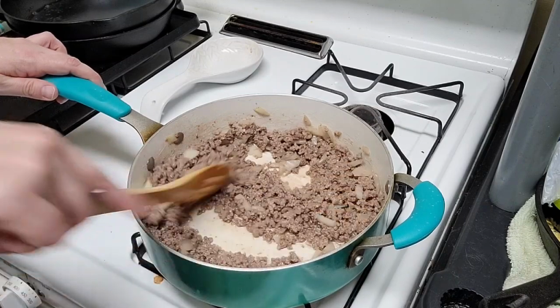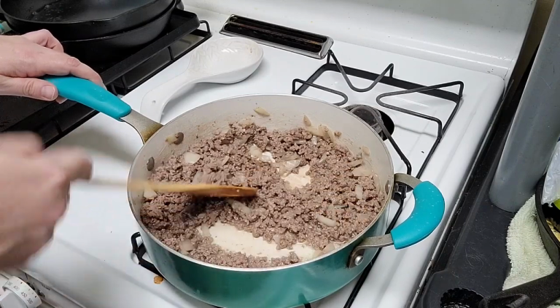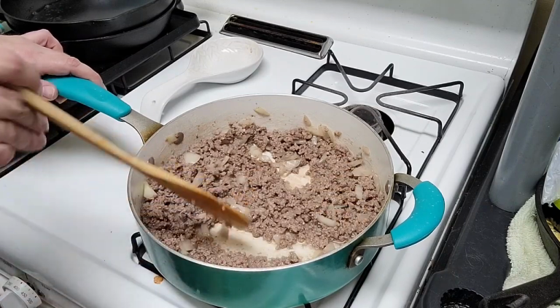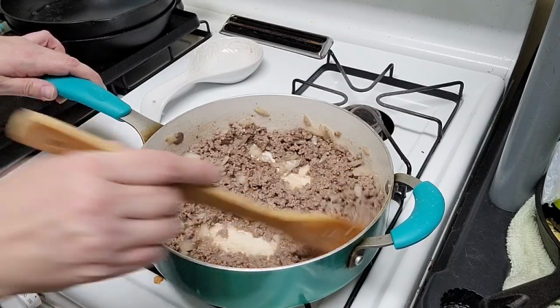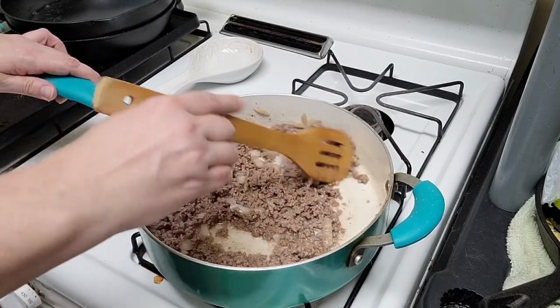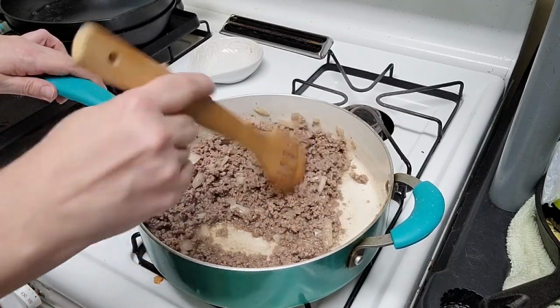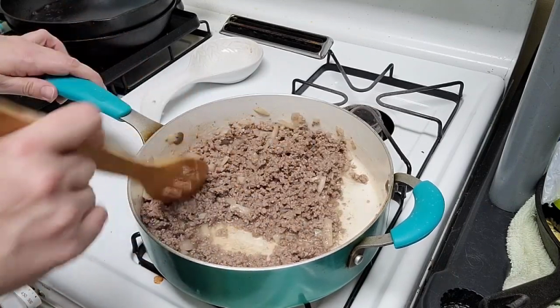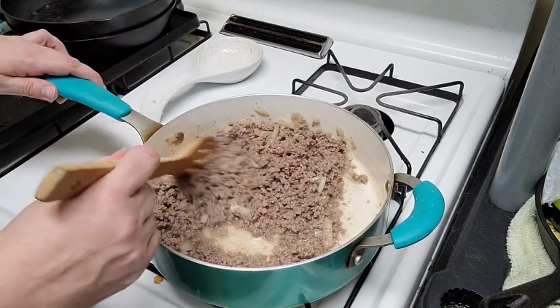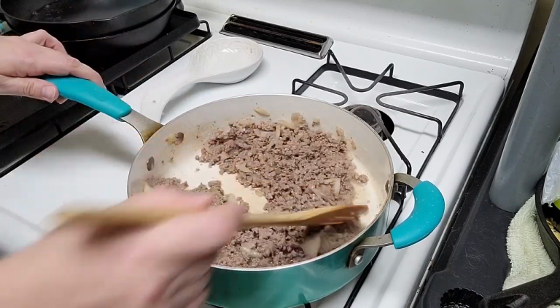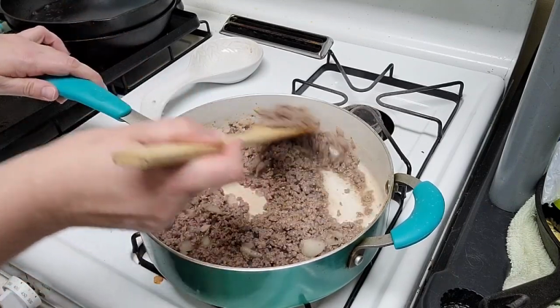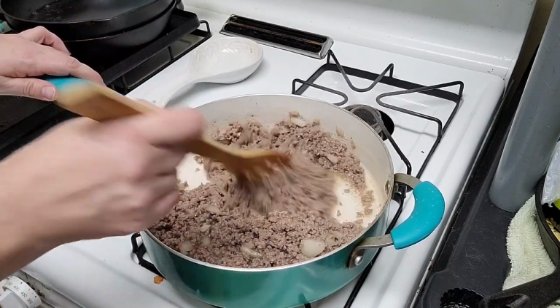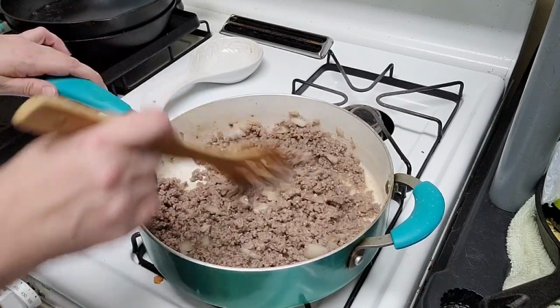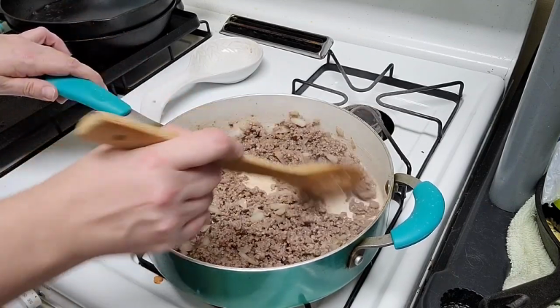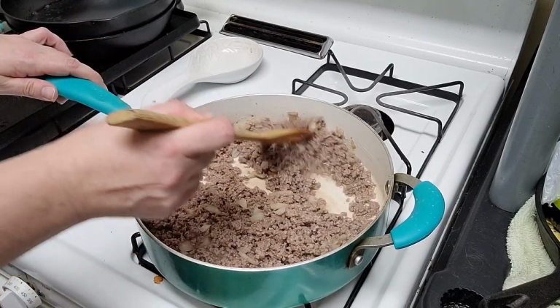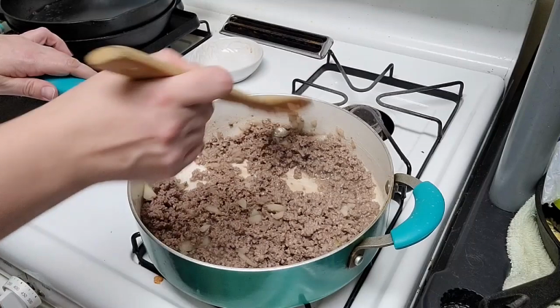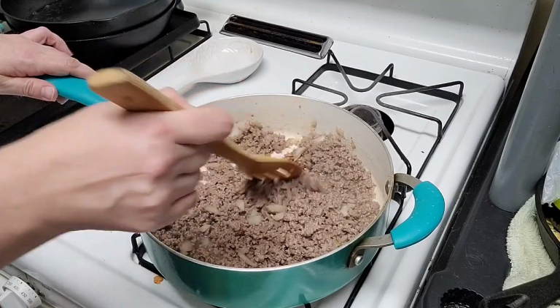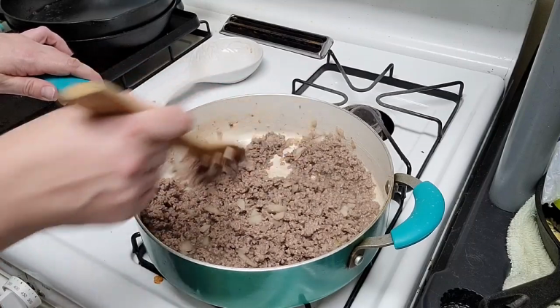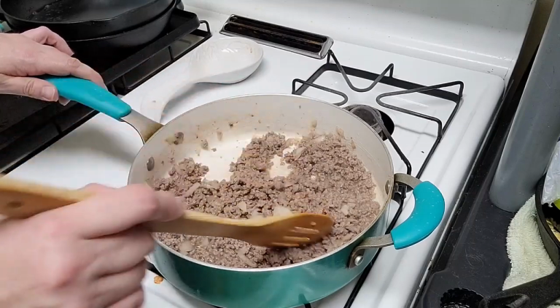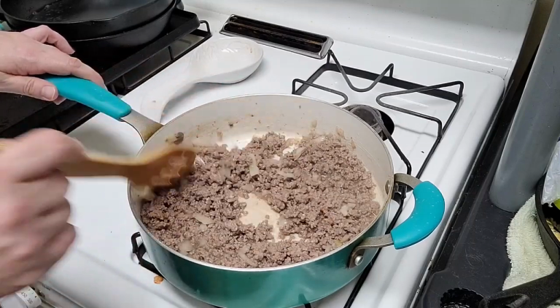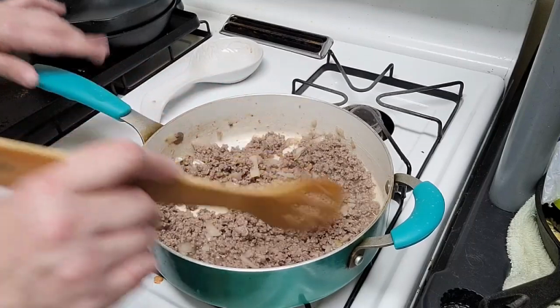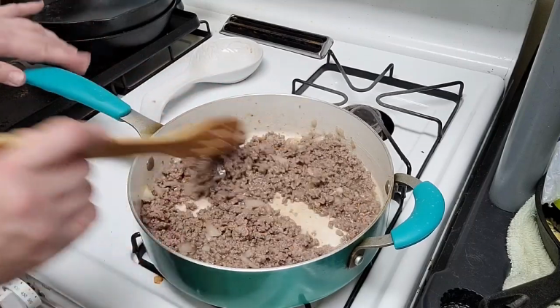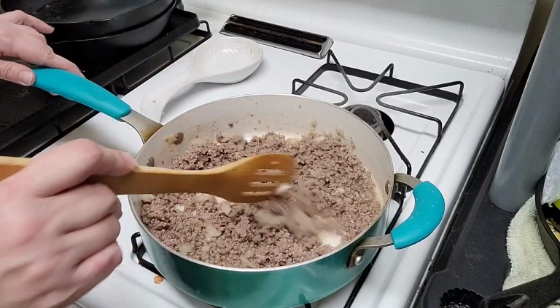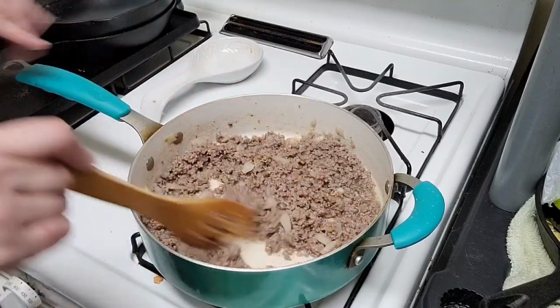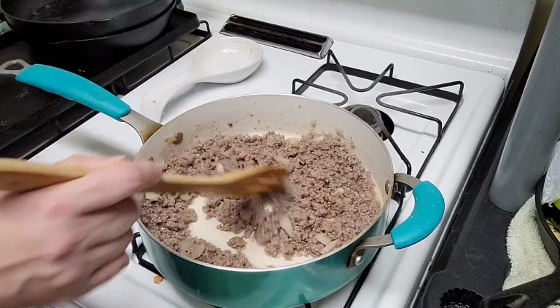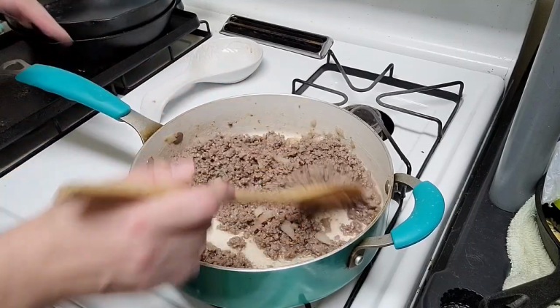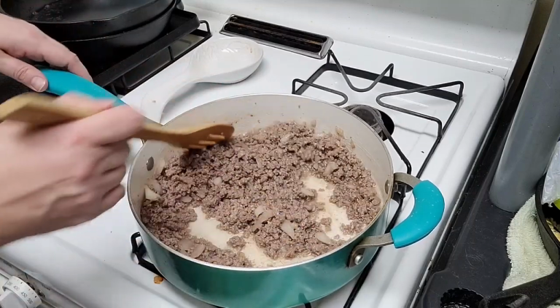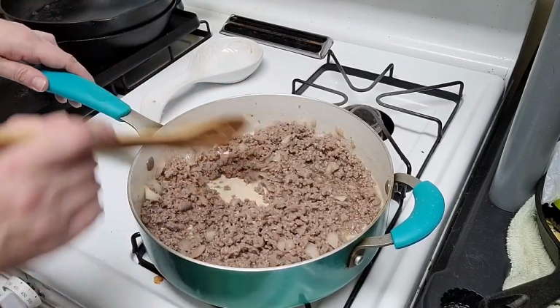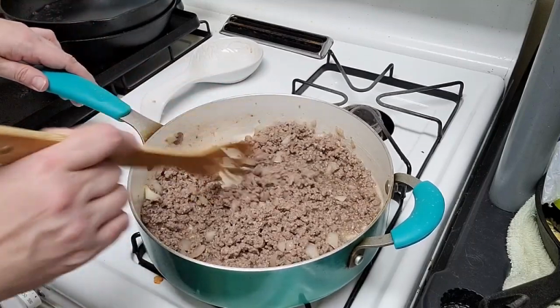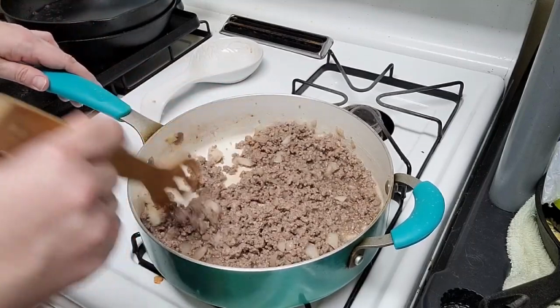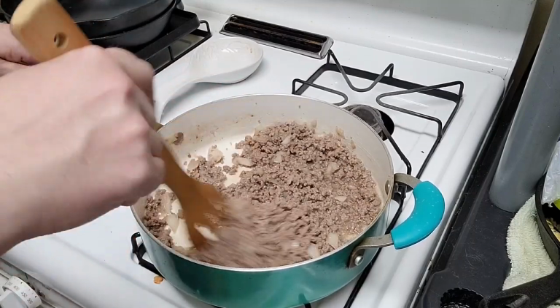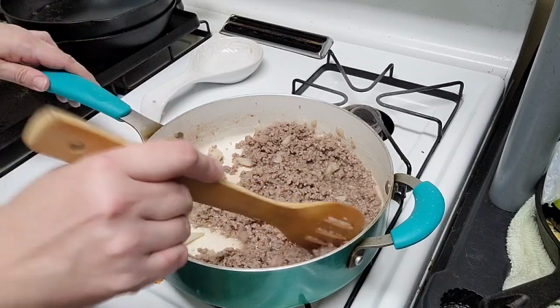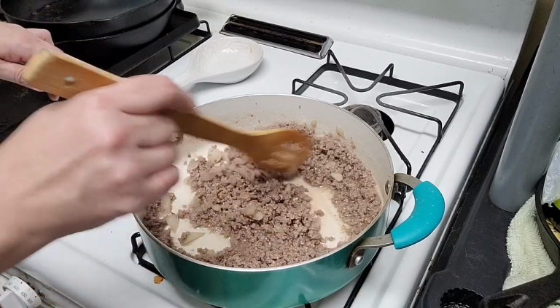Once your hamburger is browned, you'll want to remove it from the heat and drain it. The cooking process usually takes about five to seven minutes.